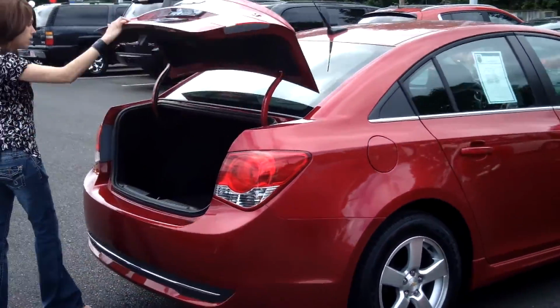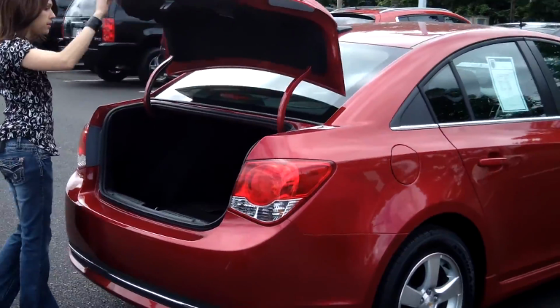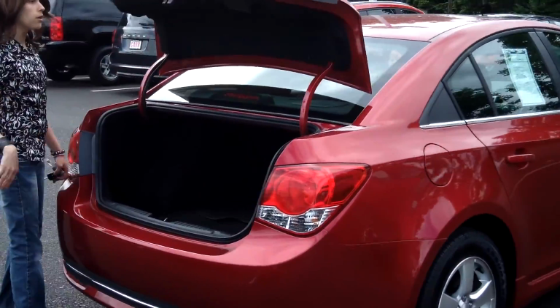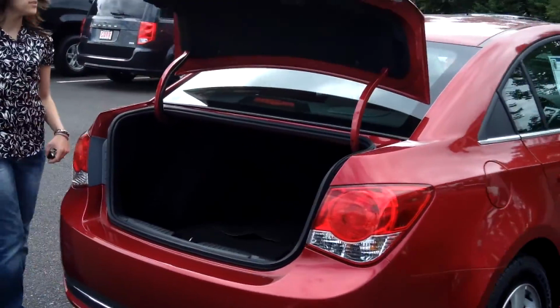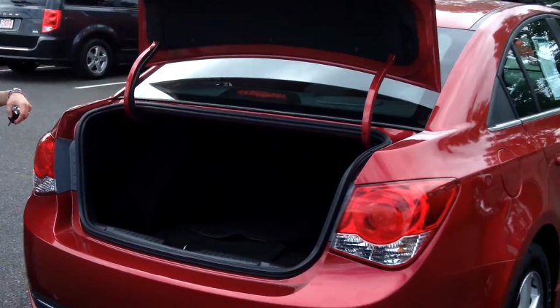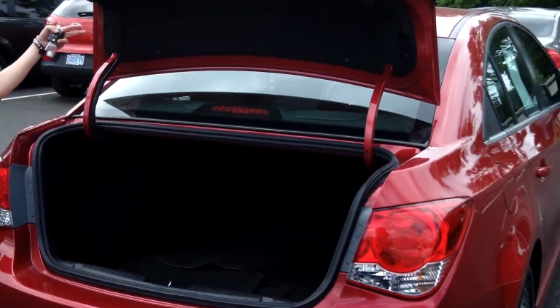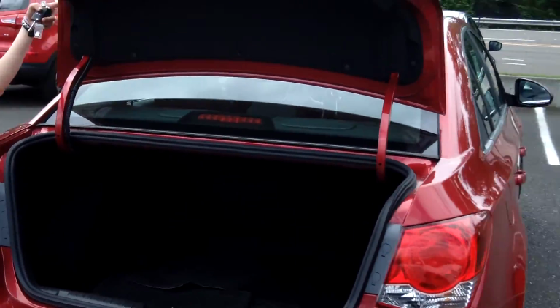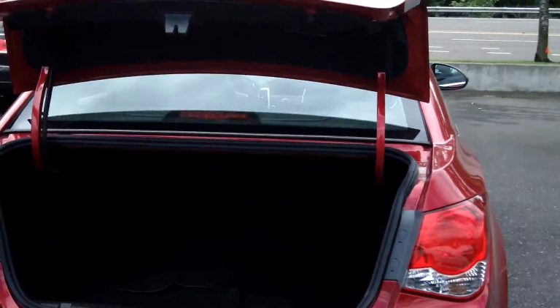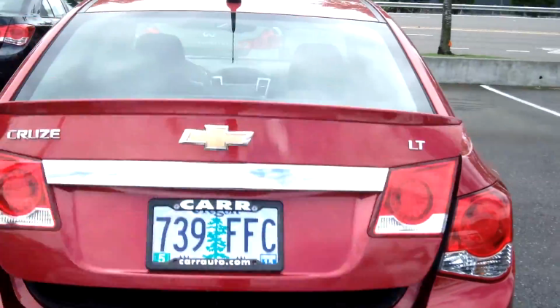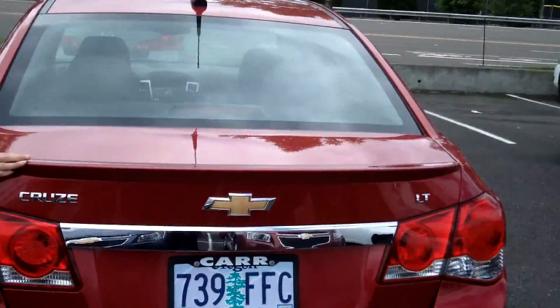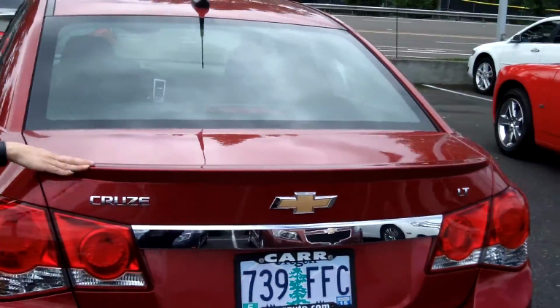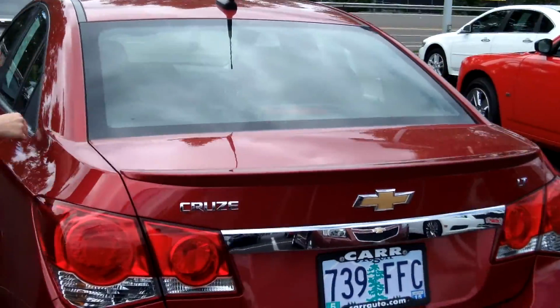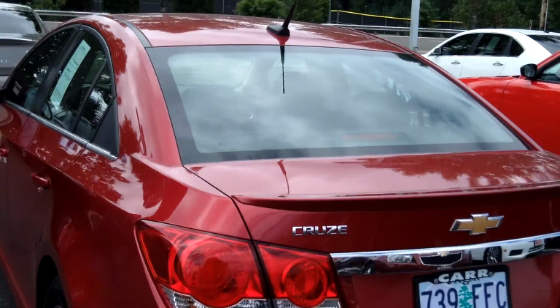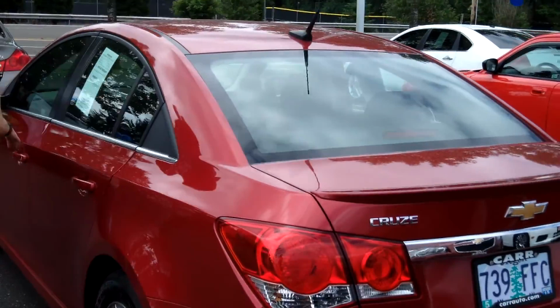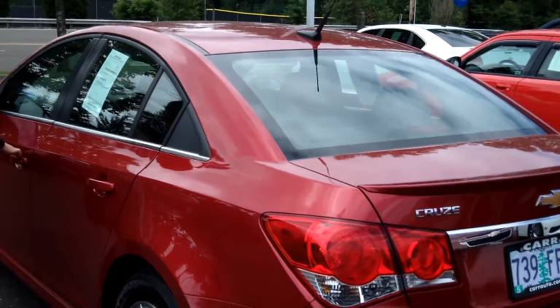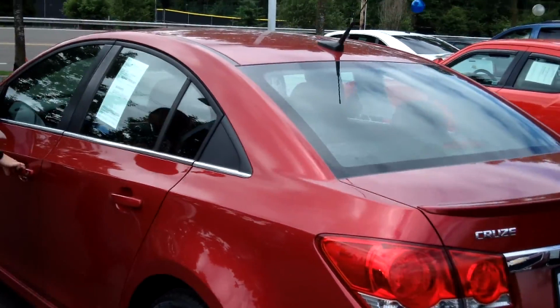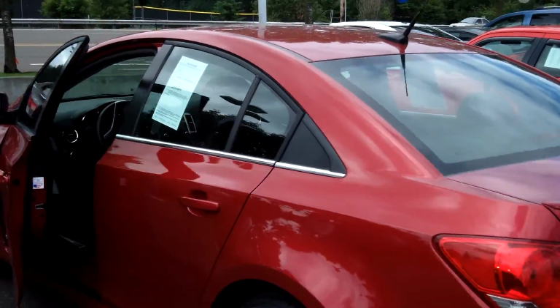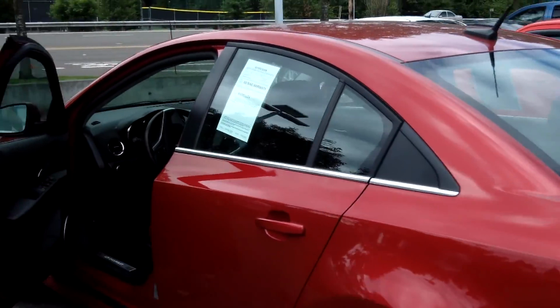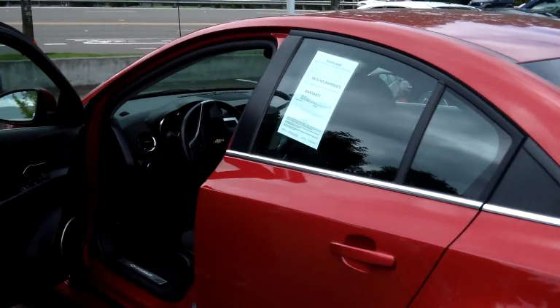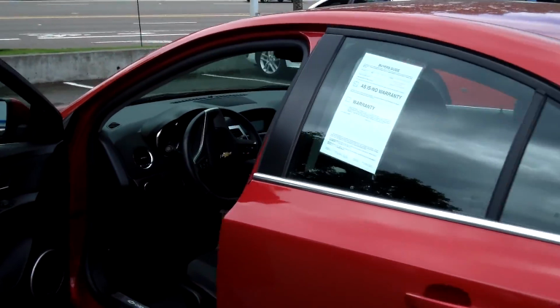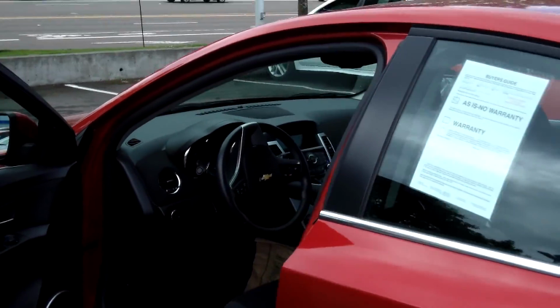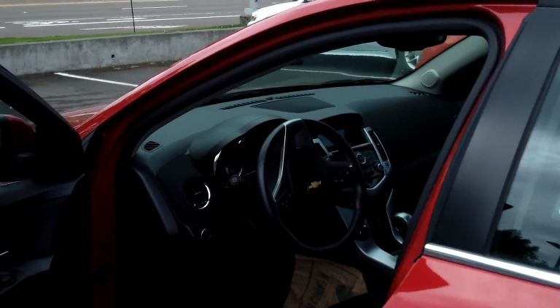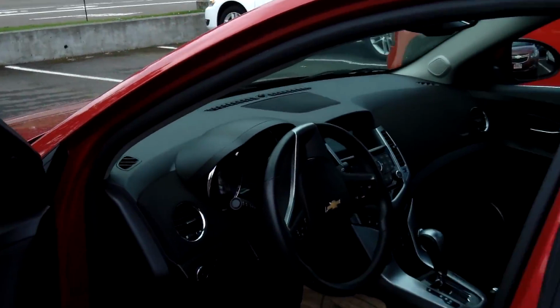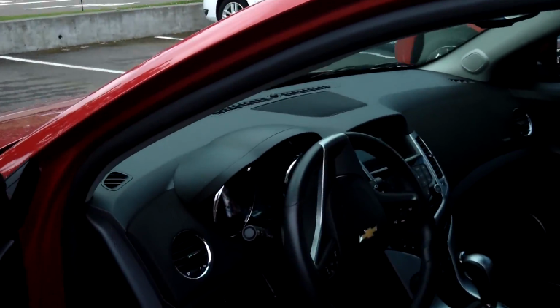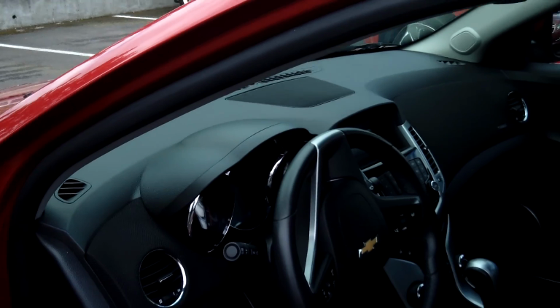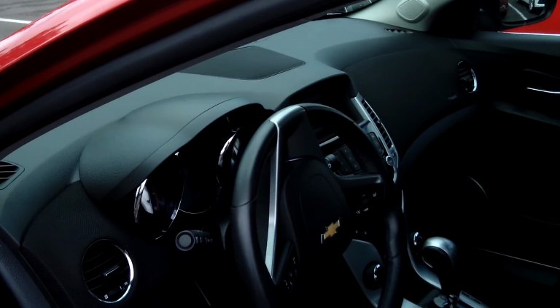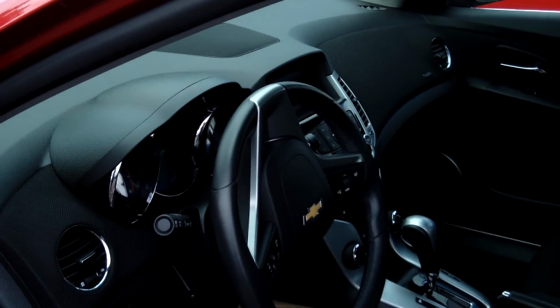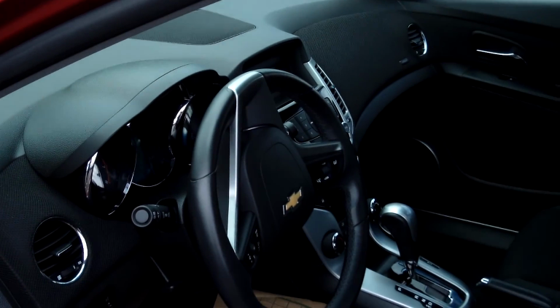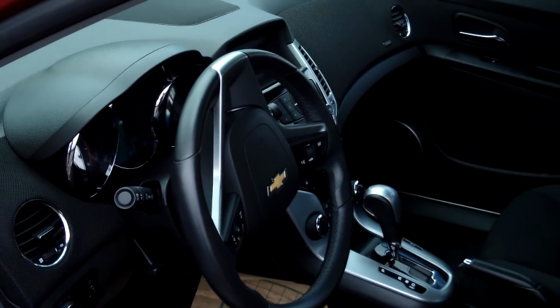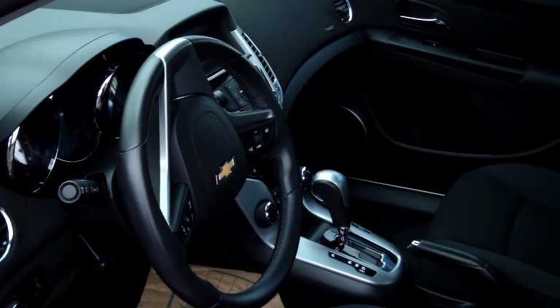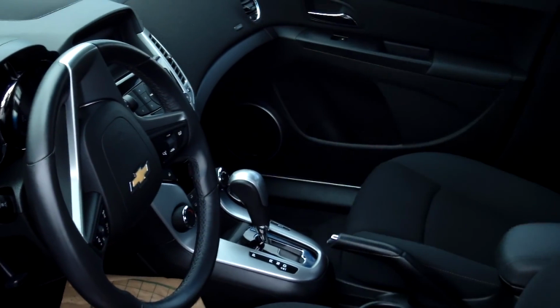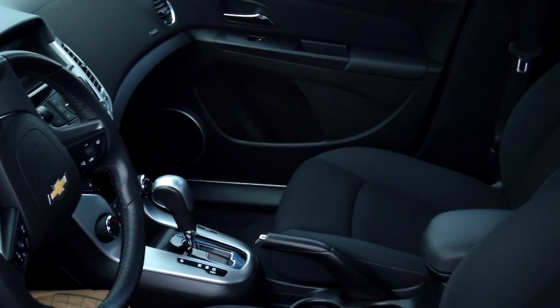Plenty of cargo space in the trunk. It's got the rear spoiler. Premium sound, cruise control, power door locks, power windows.